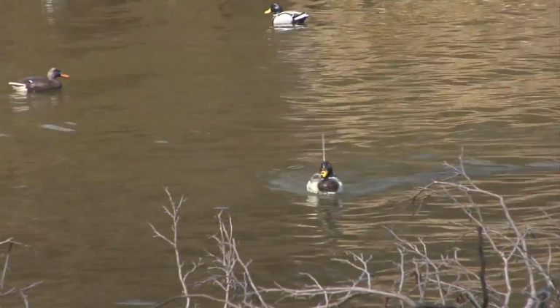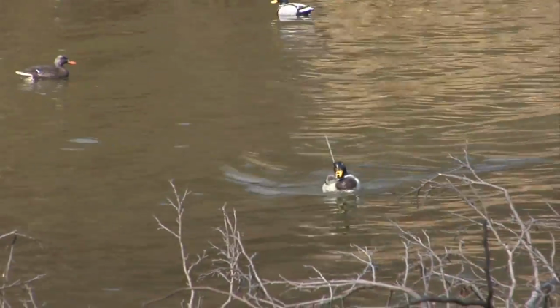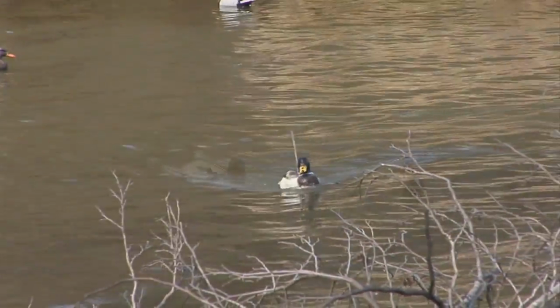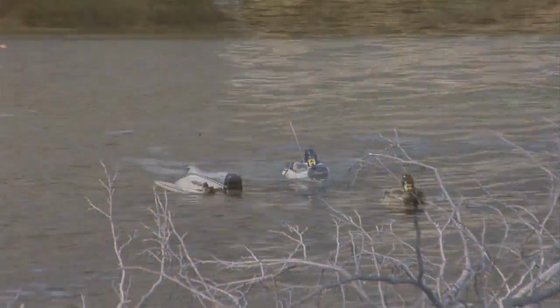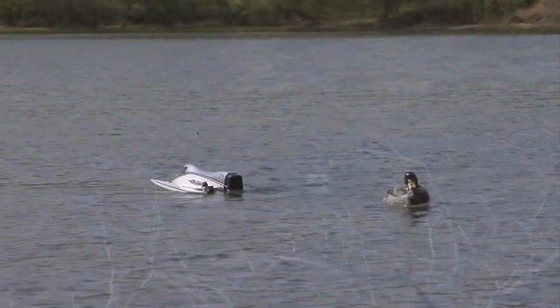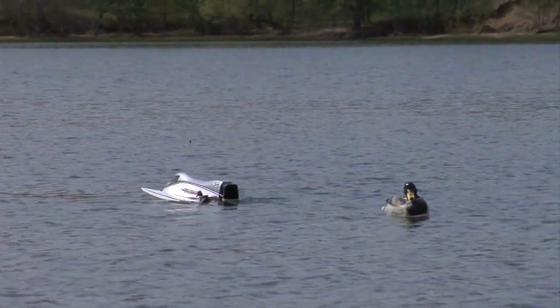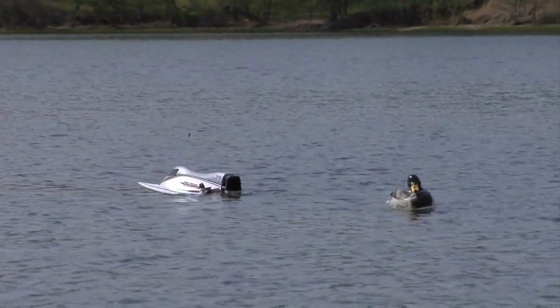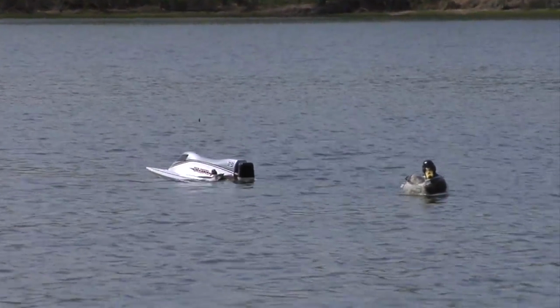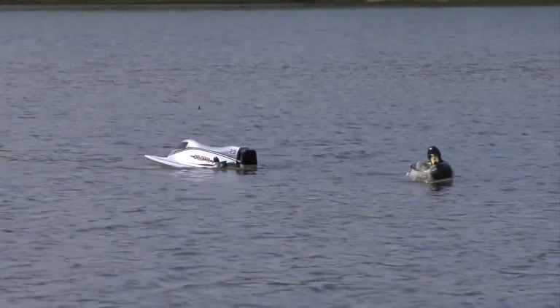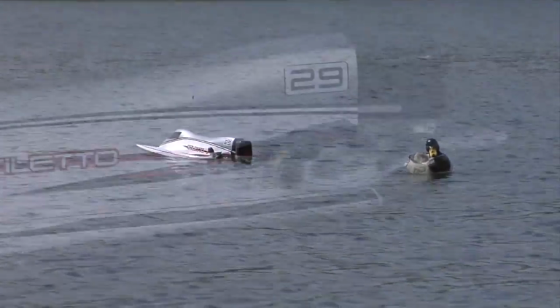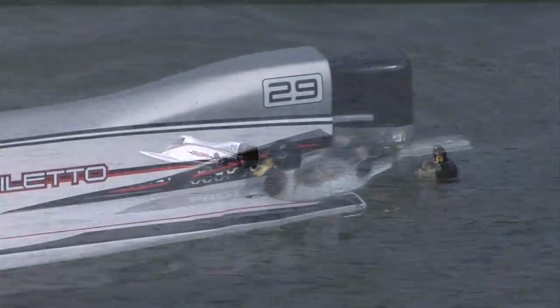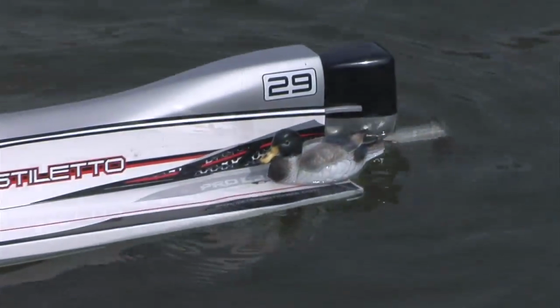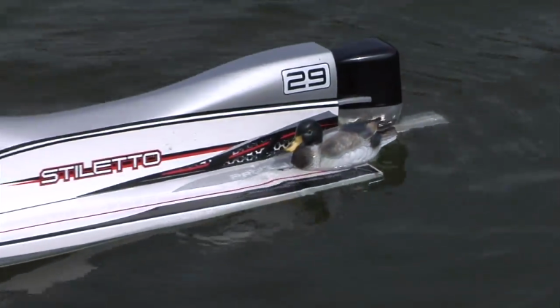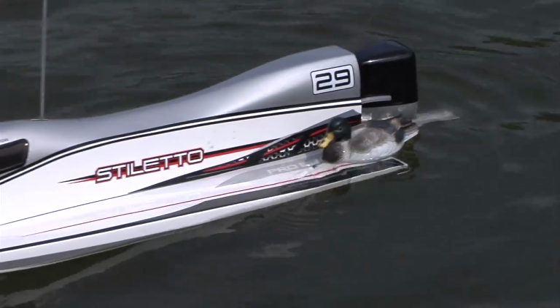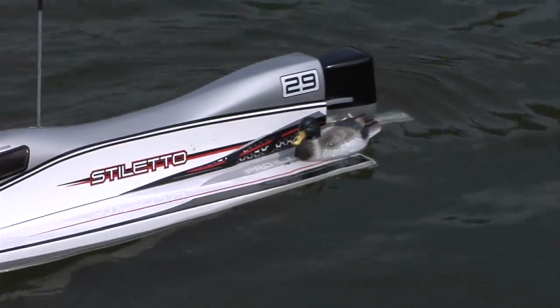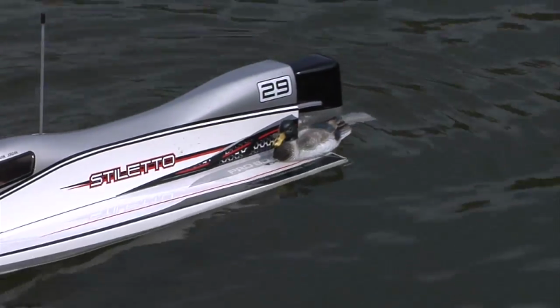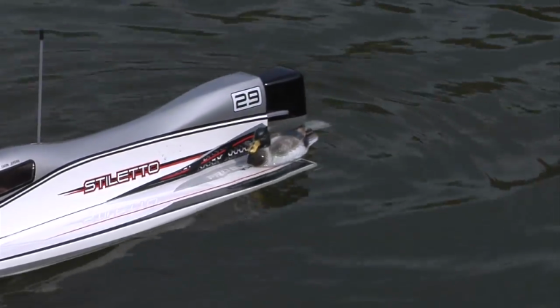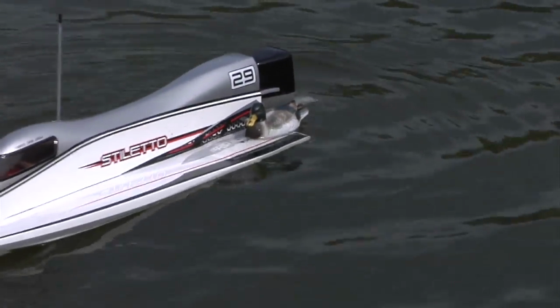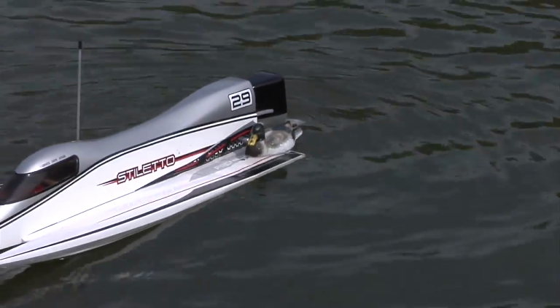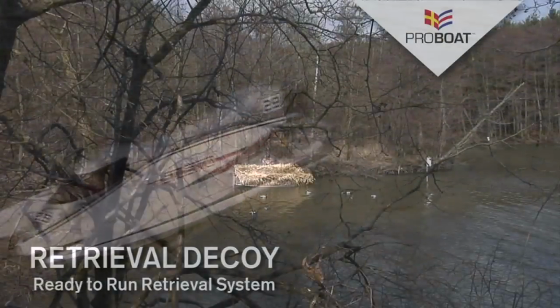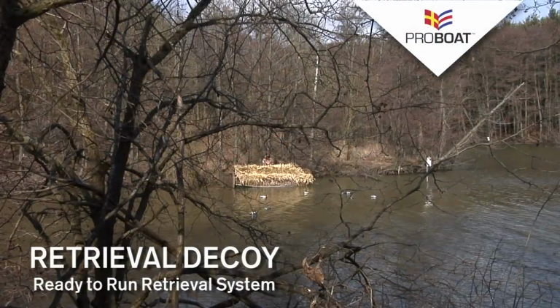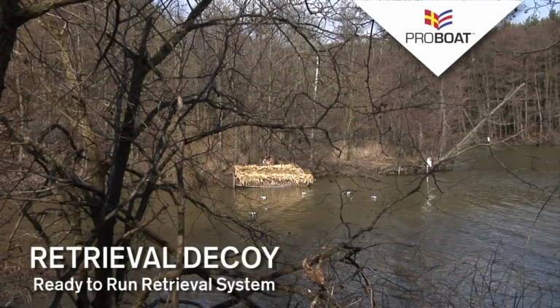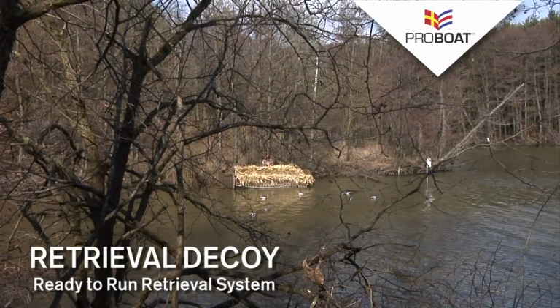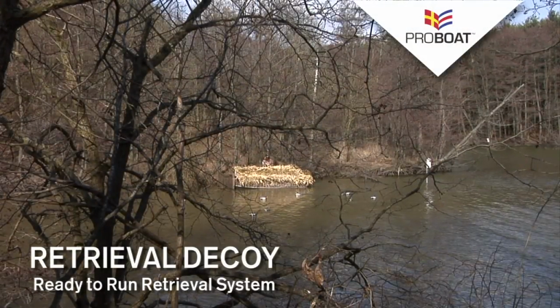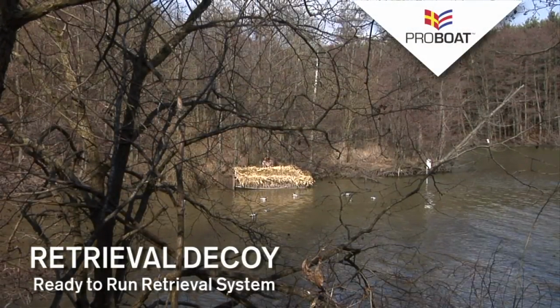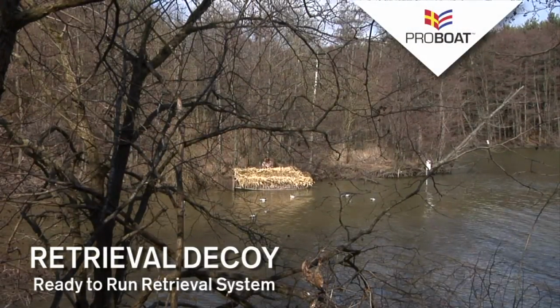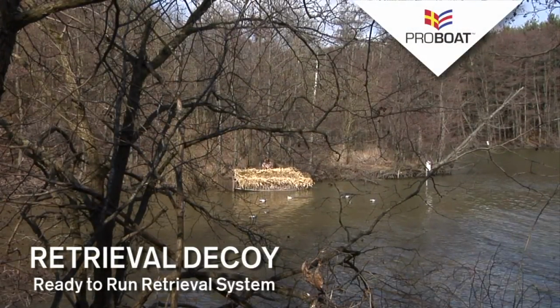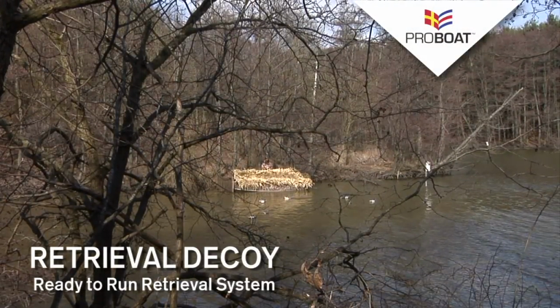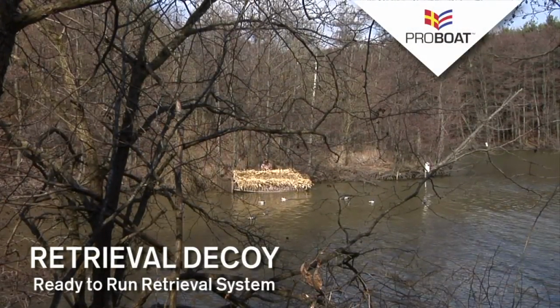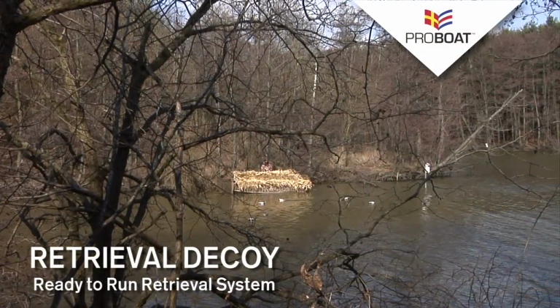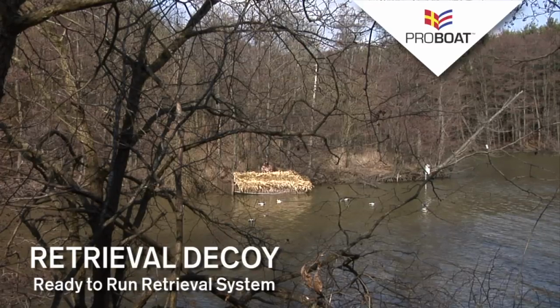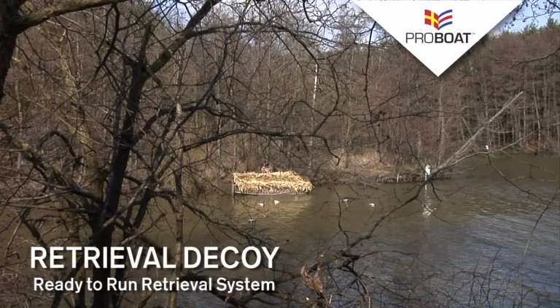And of course, if you like to run RC boats, you can use the gaff to easily retrieve your flipped or malfunctioned boat. What are you waiting for? Get the Retrieval Decoy today.